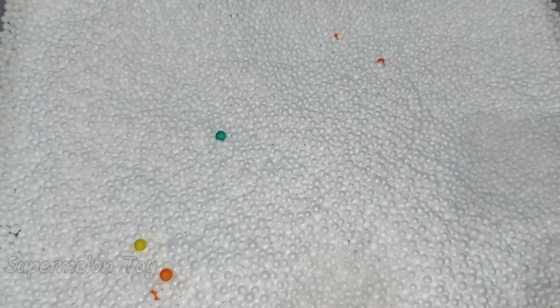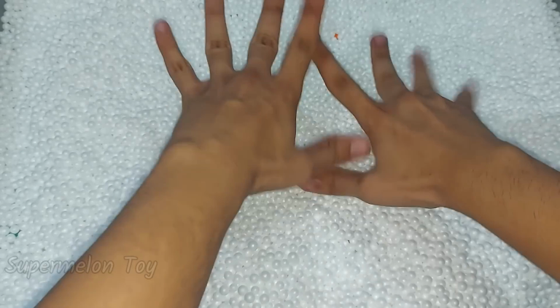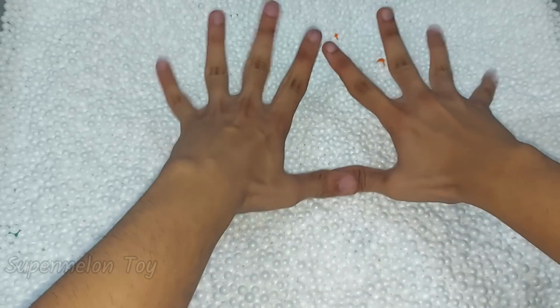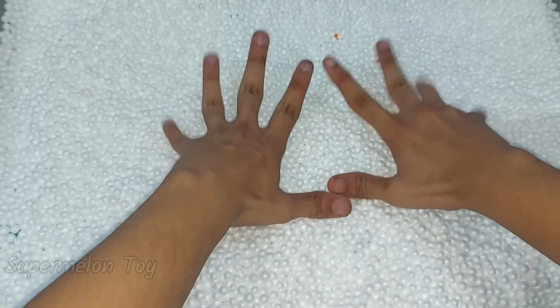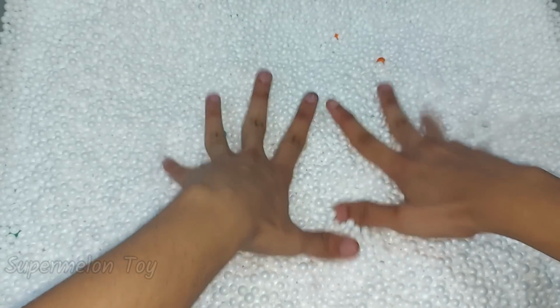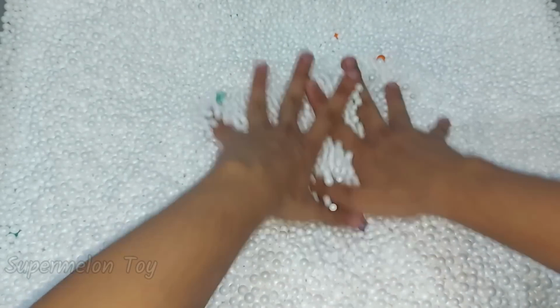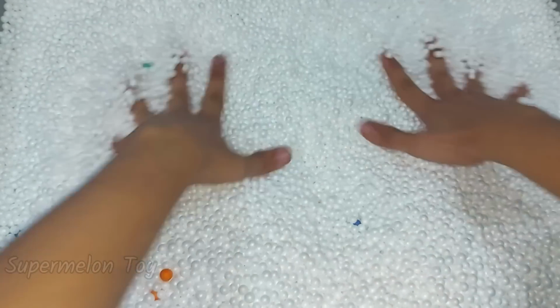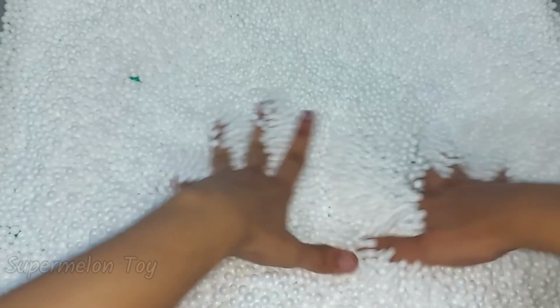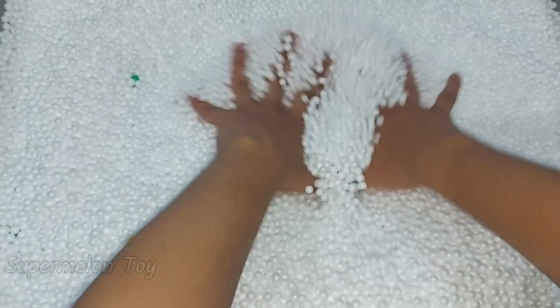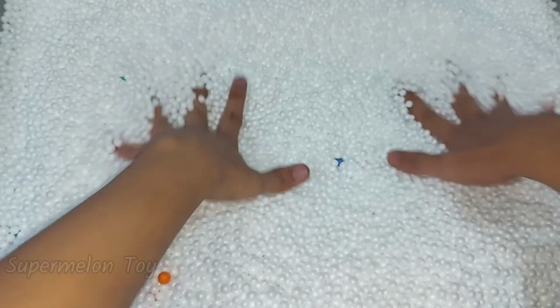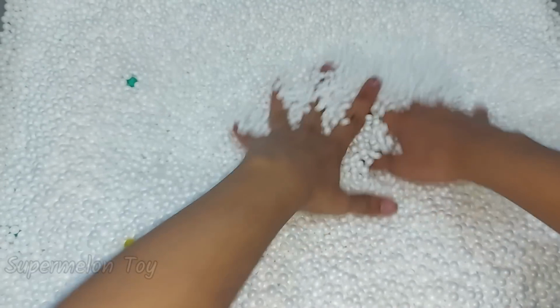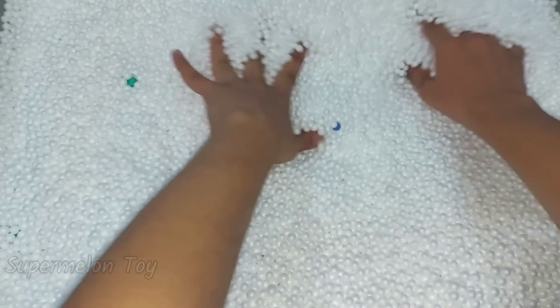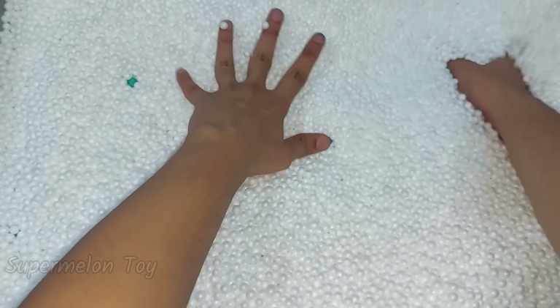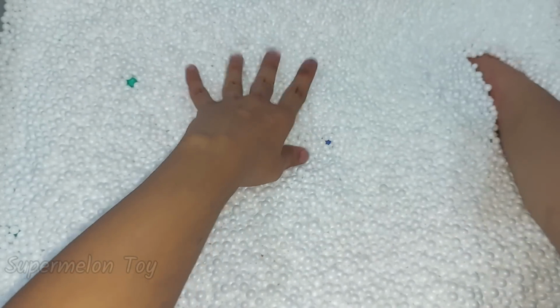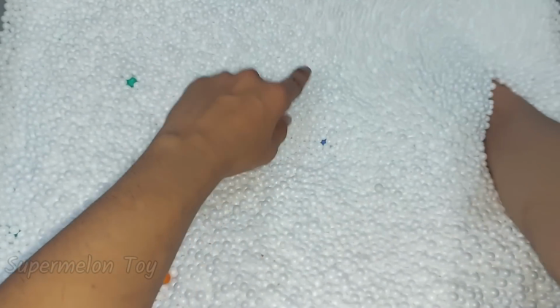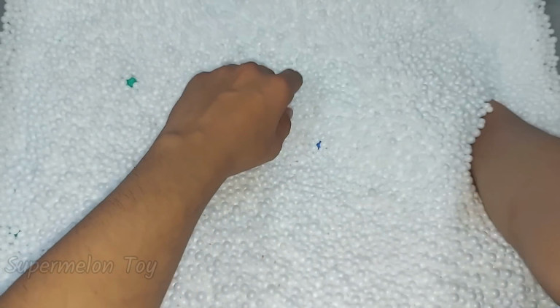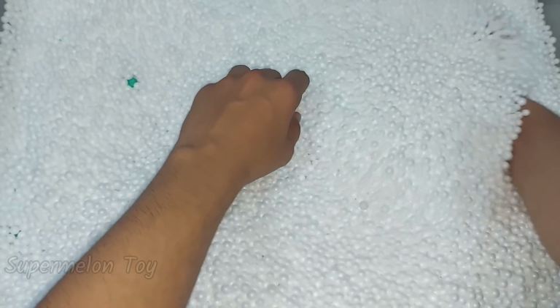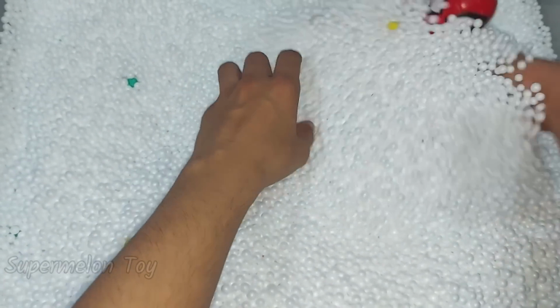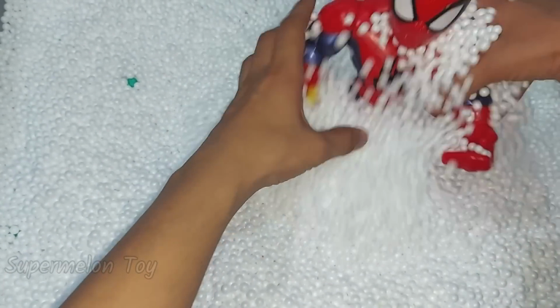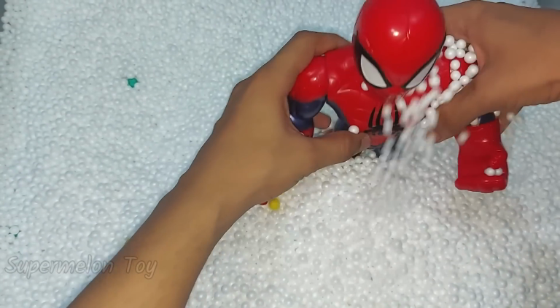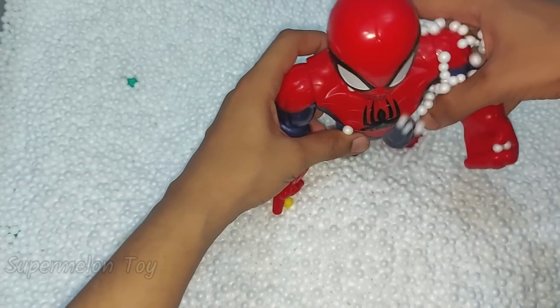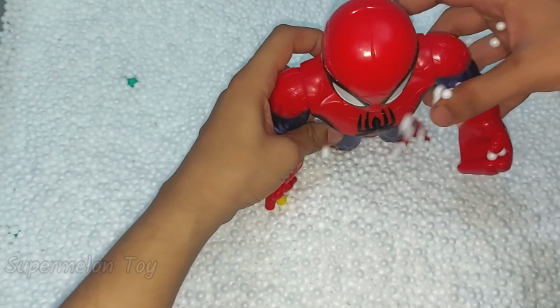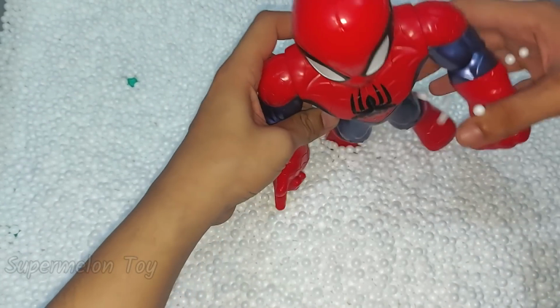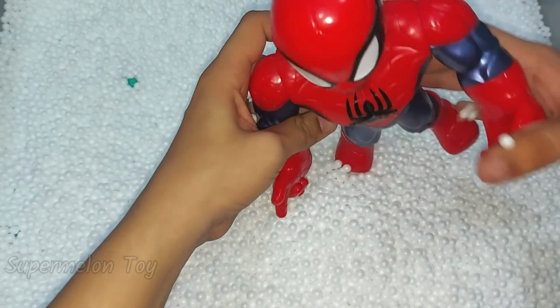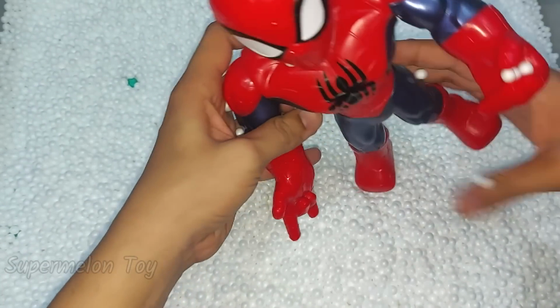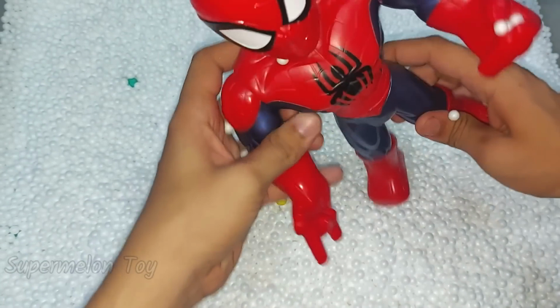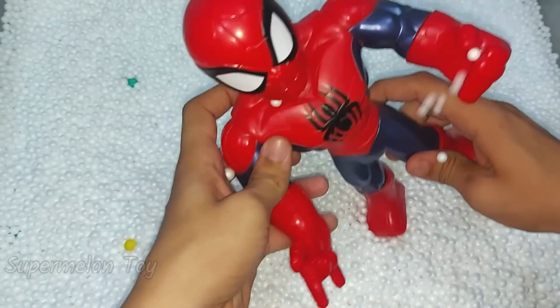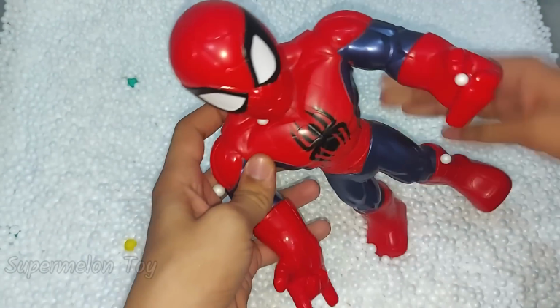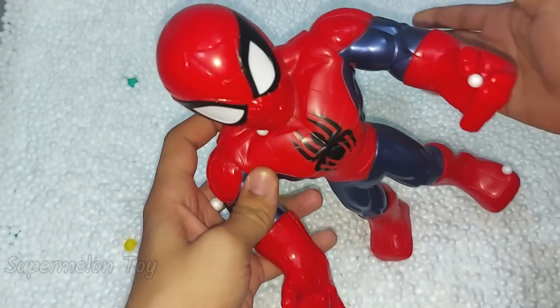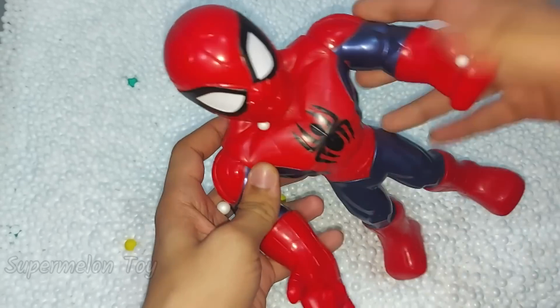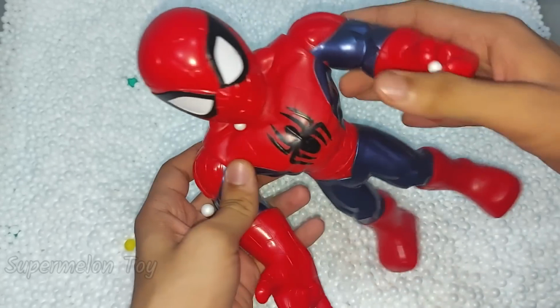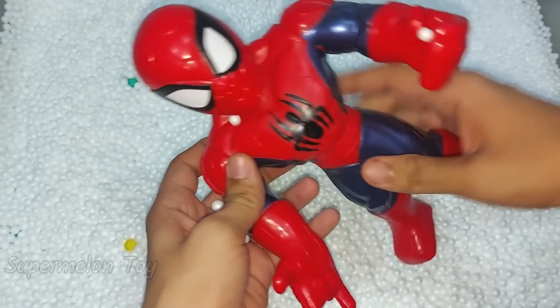Hi guys, what's up, welcome back to our channel! Let's see what we have here today. Oh guys, look what I found here inside!